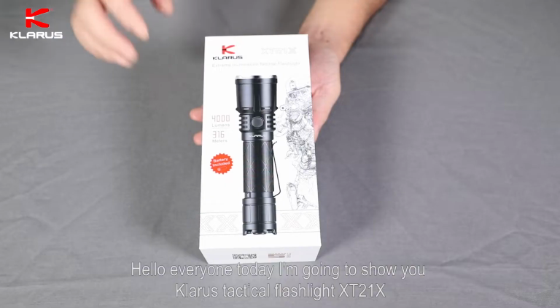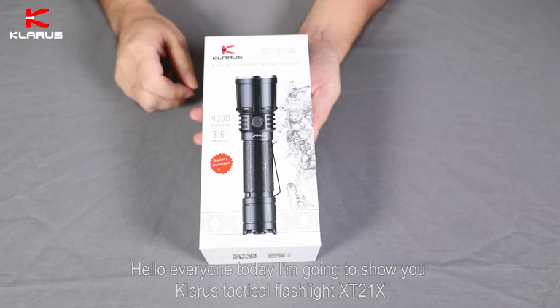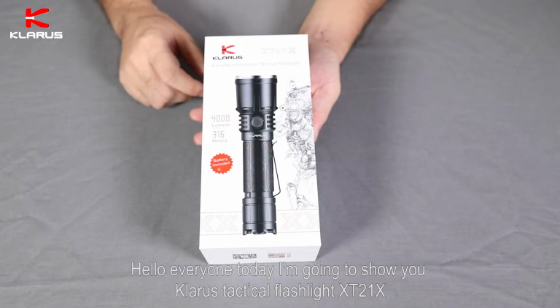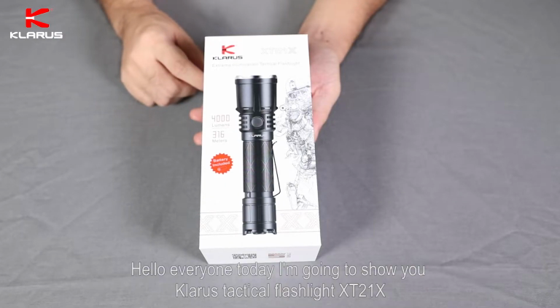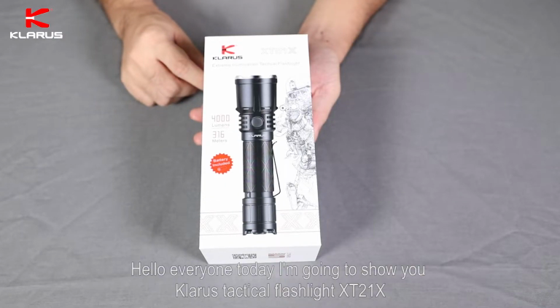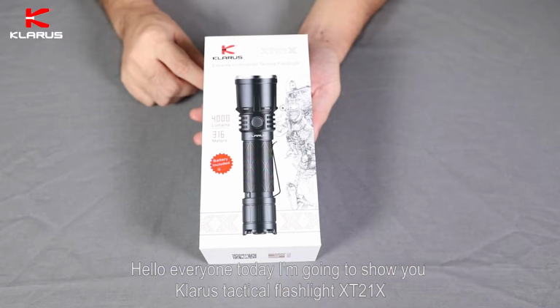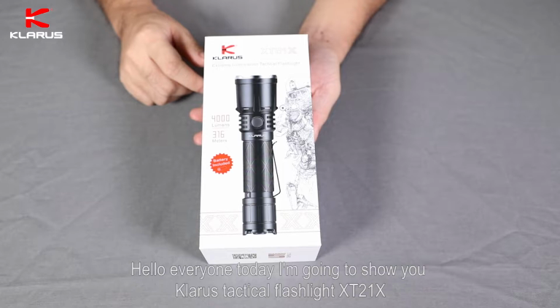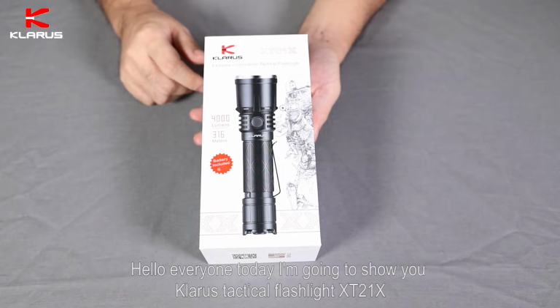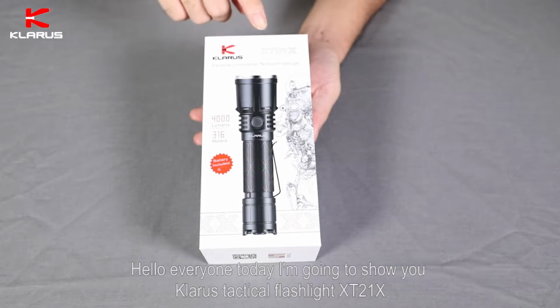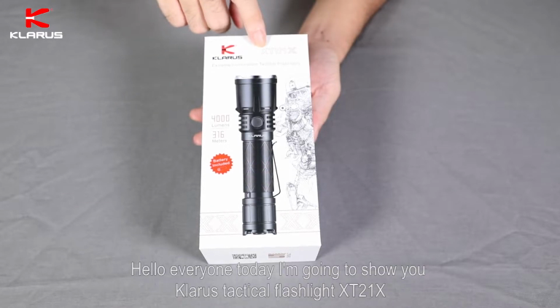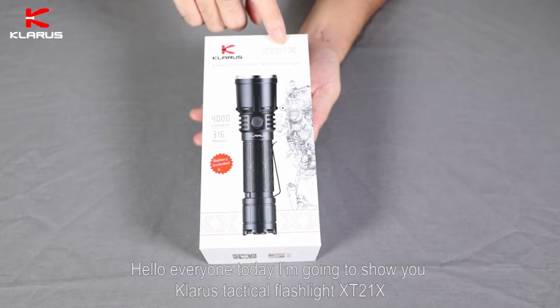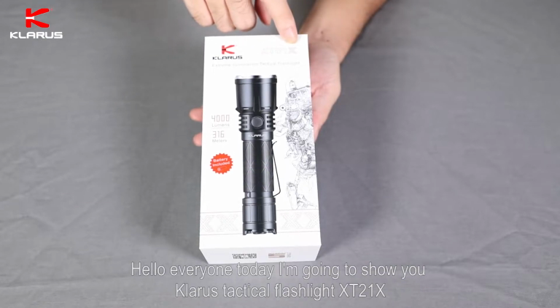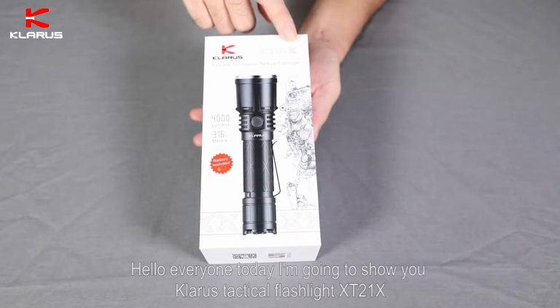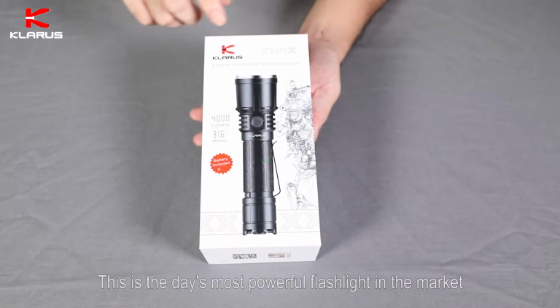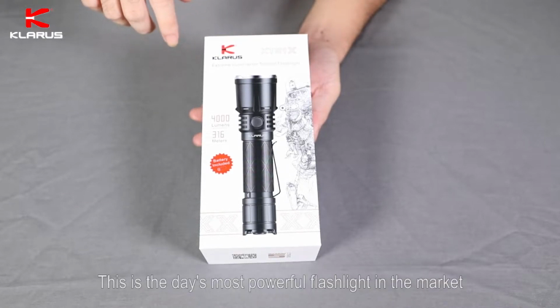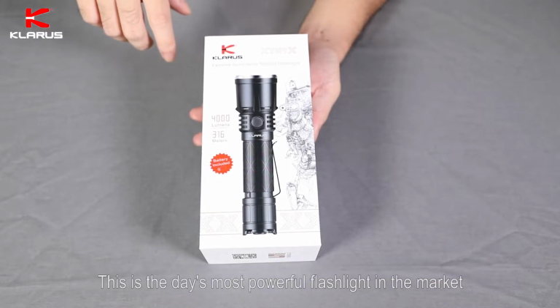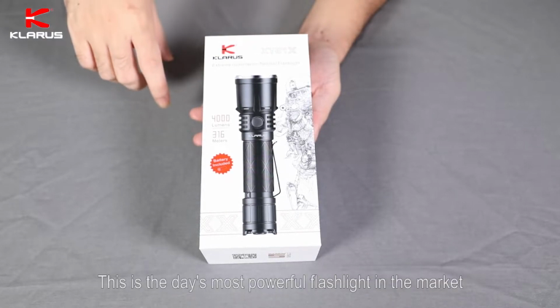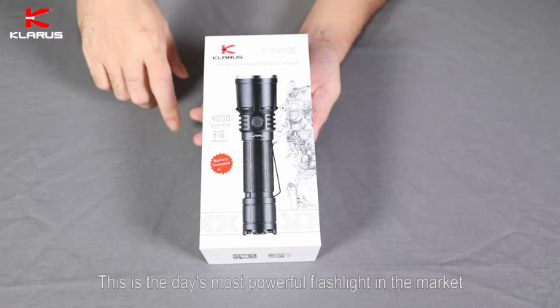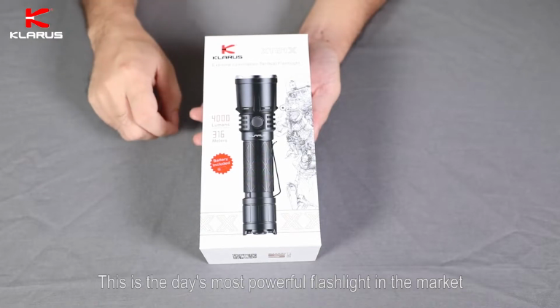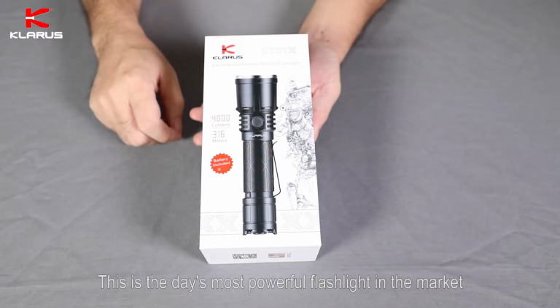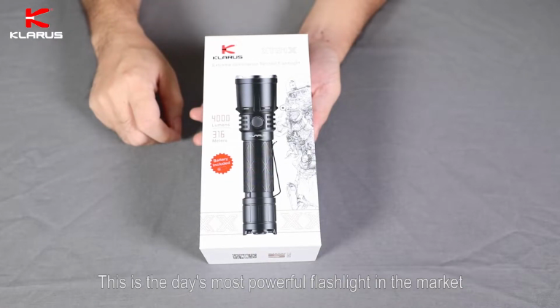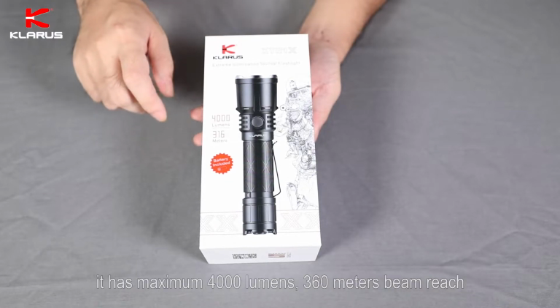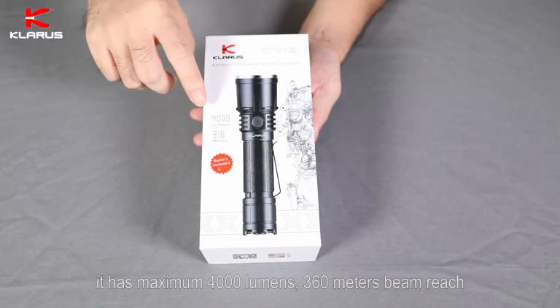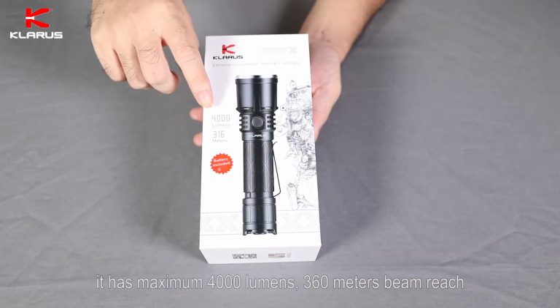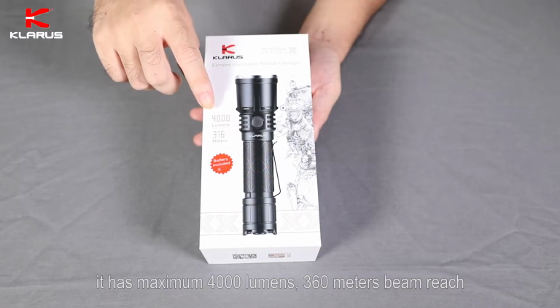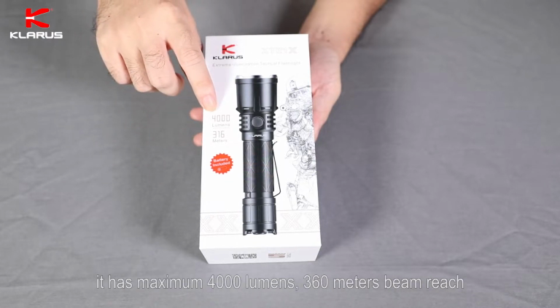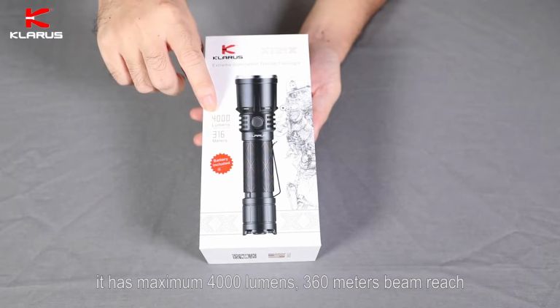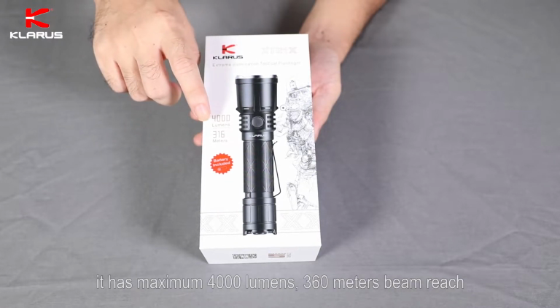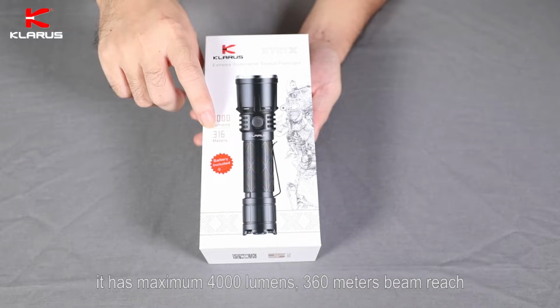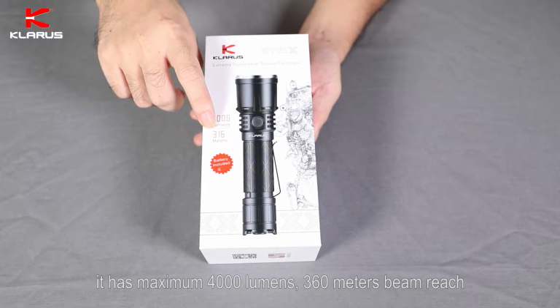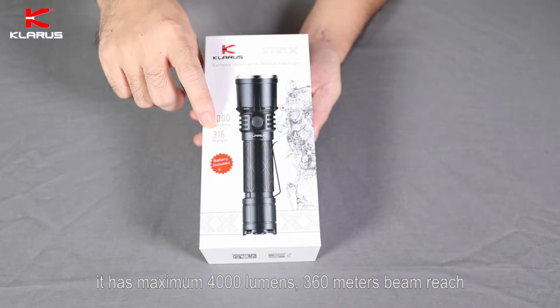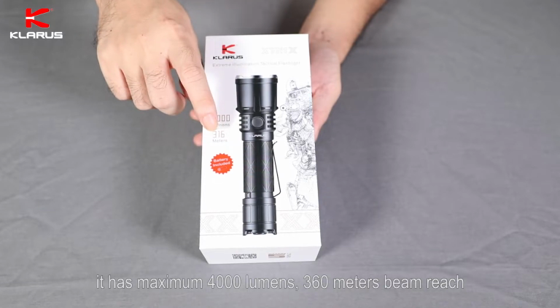Hello everyone, today I'm going to show you Clutter's Tactical Flashlight XT21X. This is today's most powerful flashlight in the market. It has a maximum 4000 lumens and 360 meters beam reach.